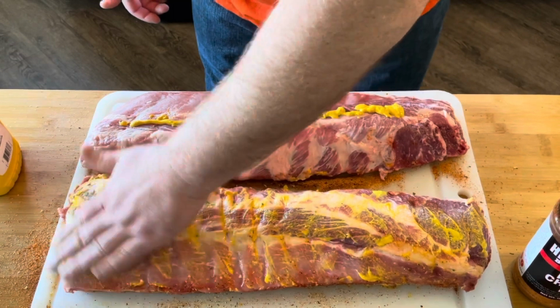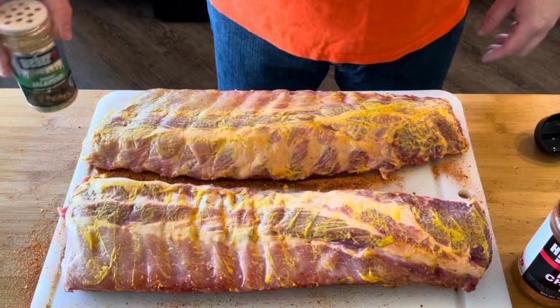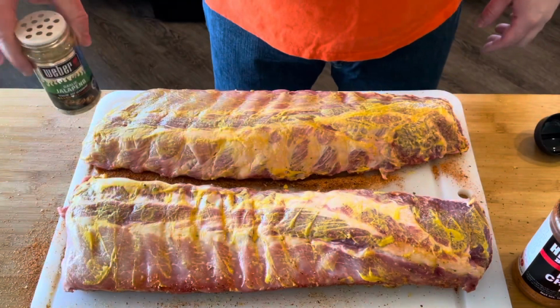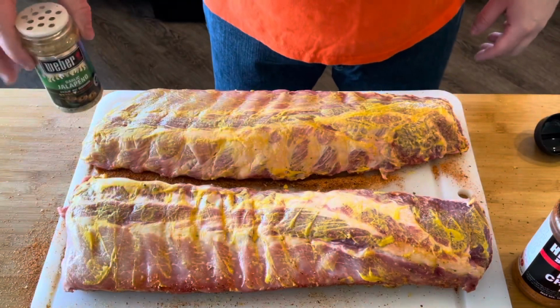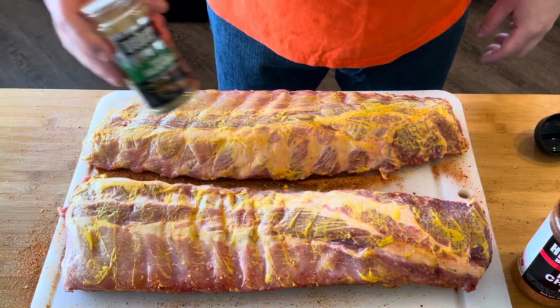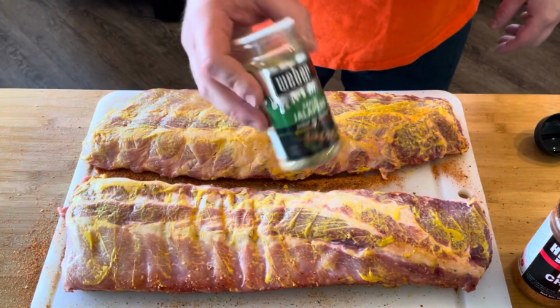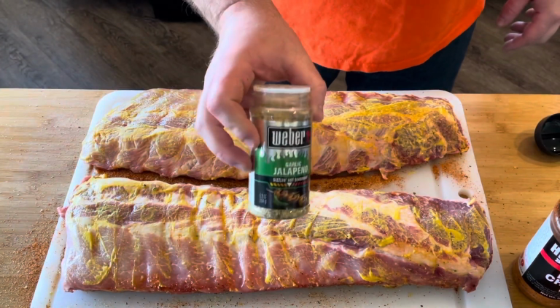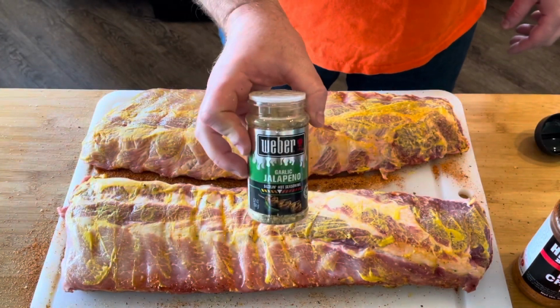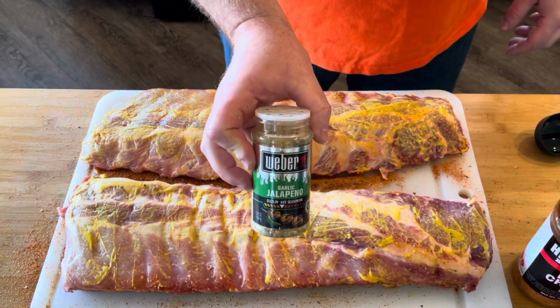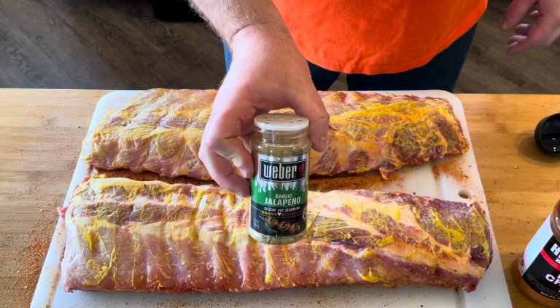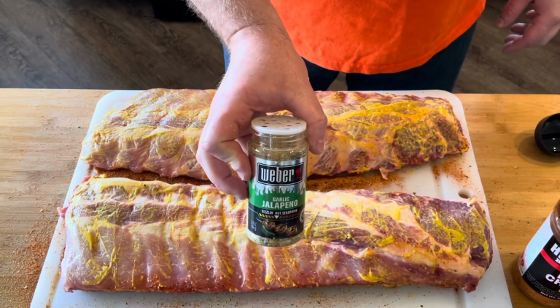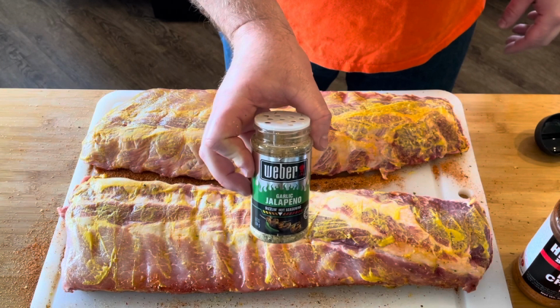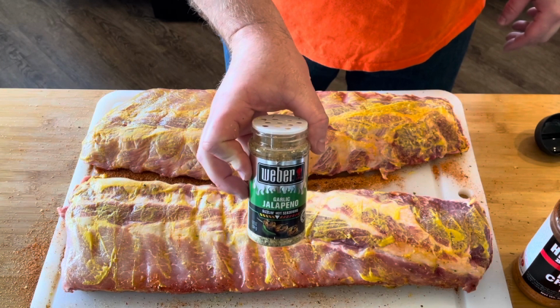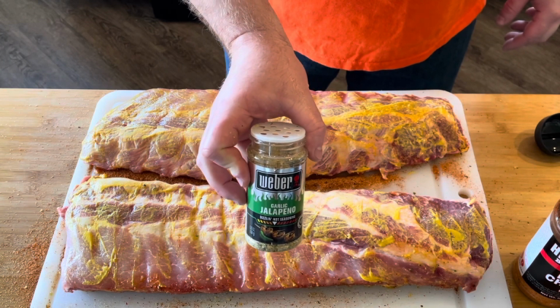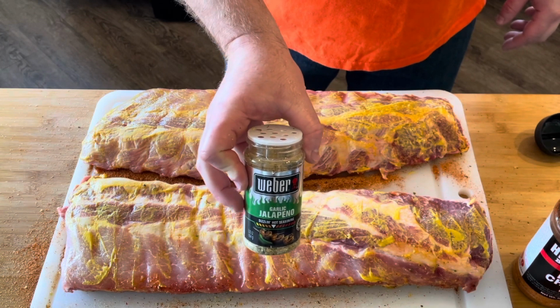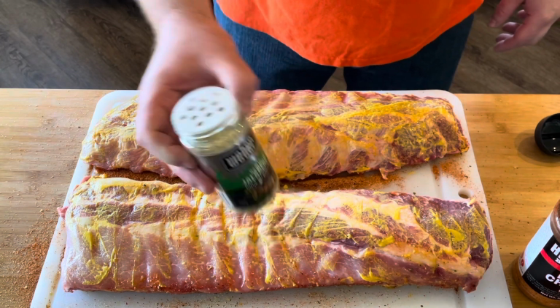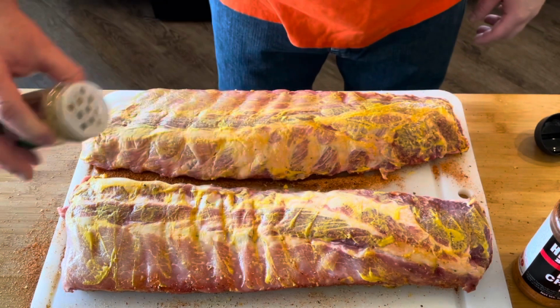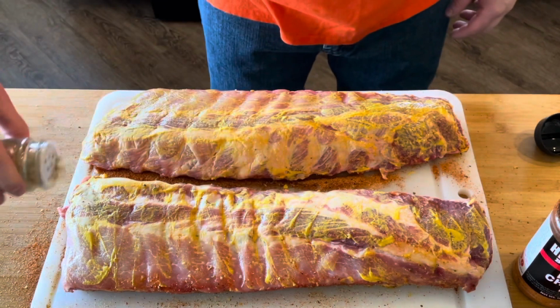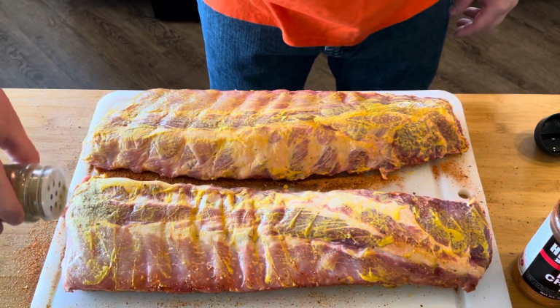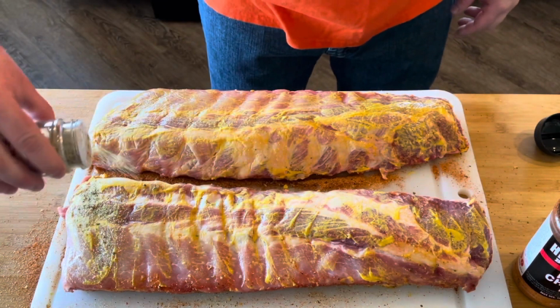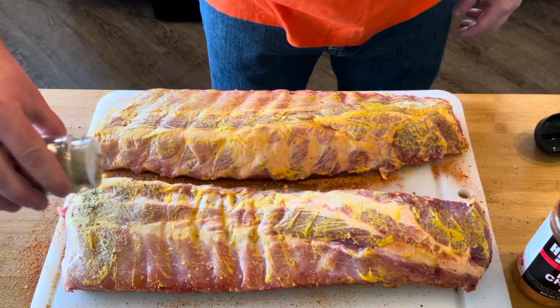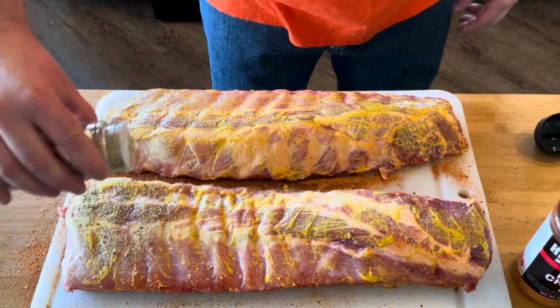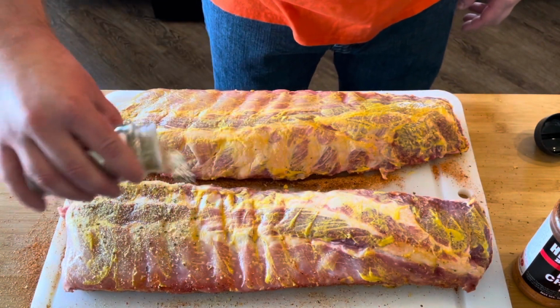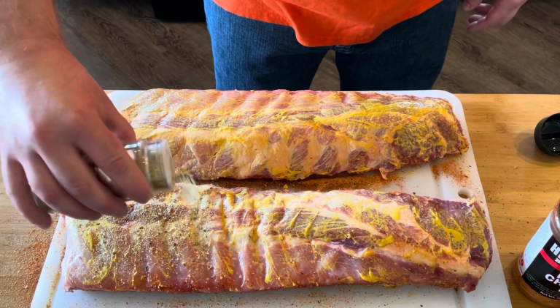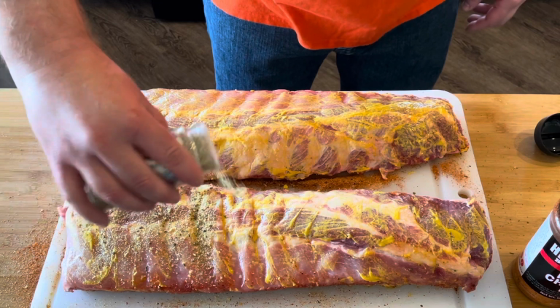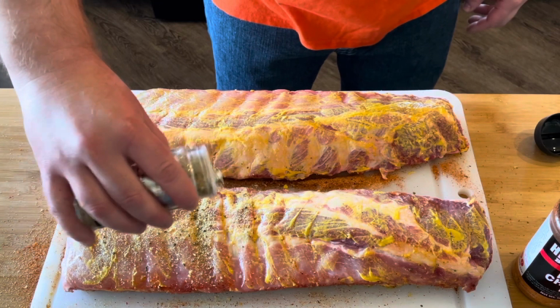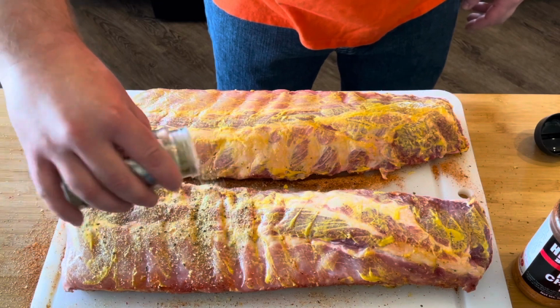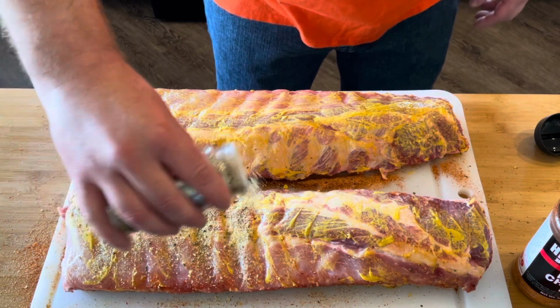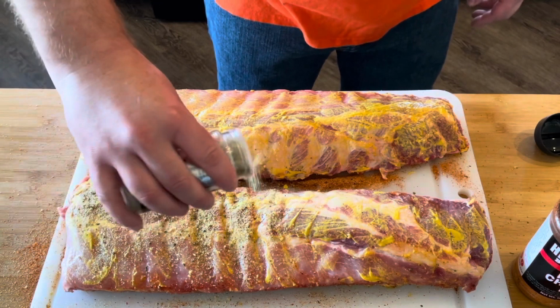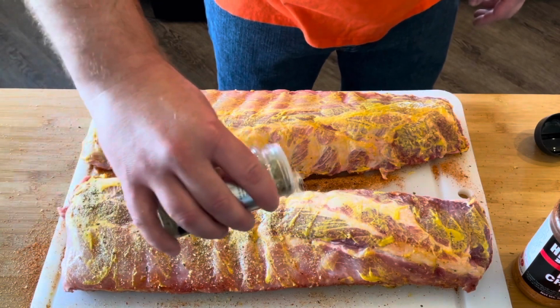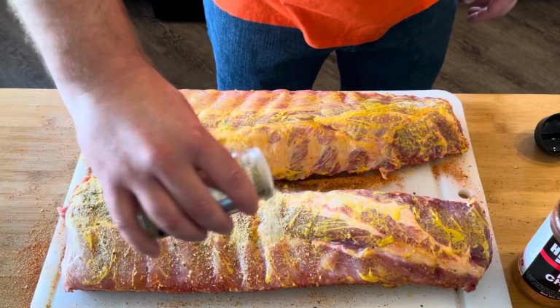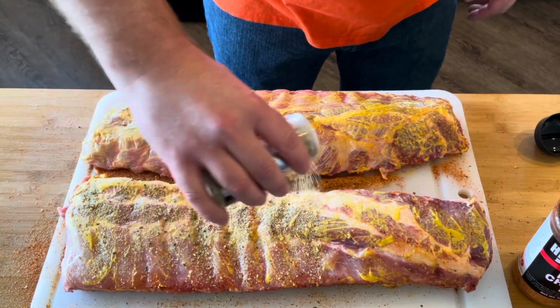Now, to bring the heat to these ribs, we're going to come across first with the Weber garlic jalapeño rub, just coming right across the top. This is going to serve as our savory flavor on these ribs.